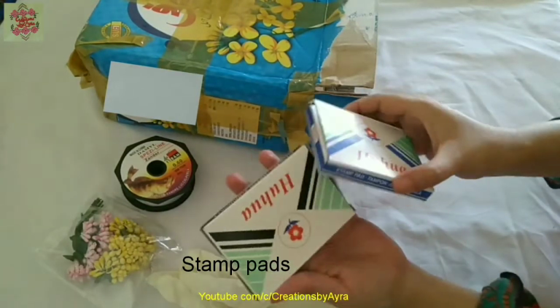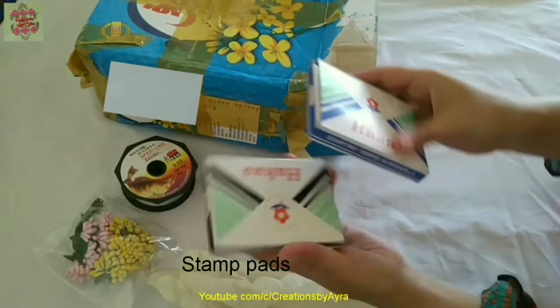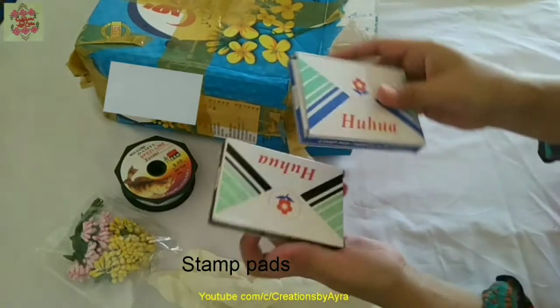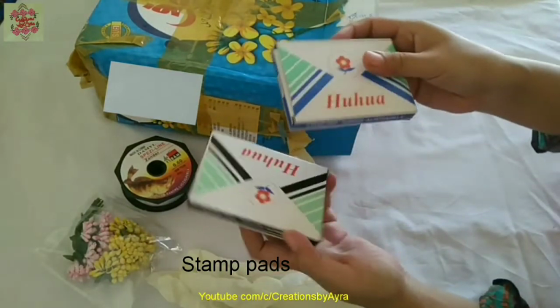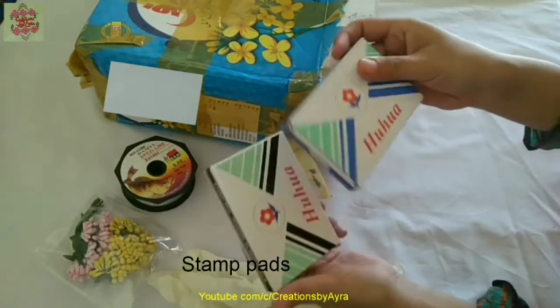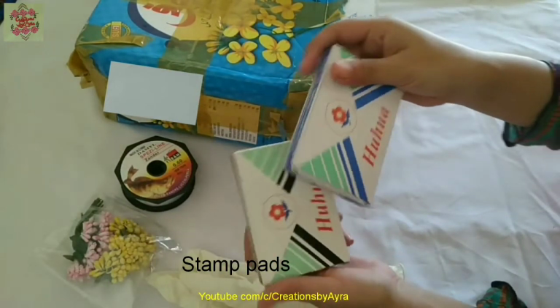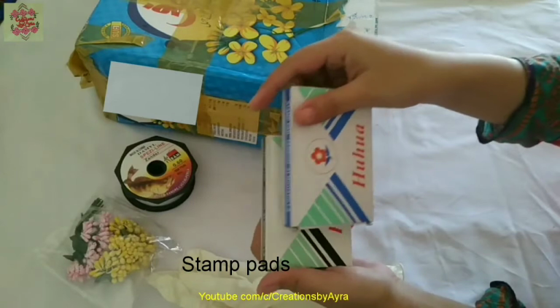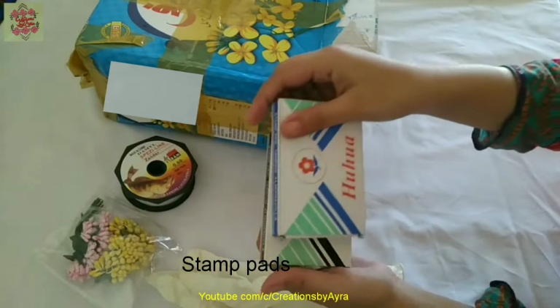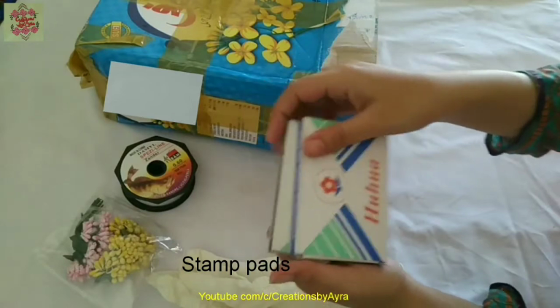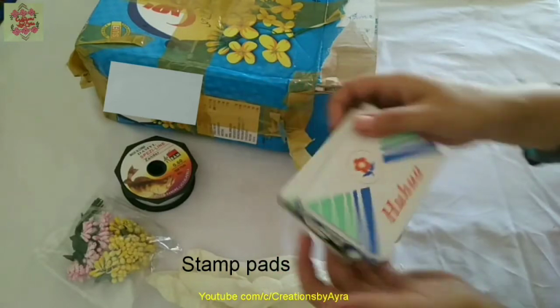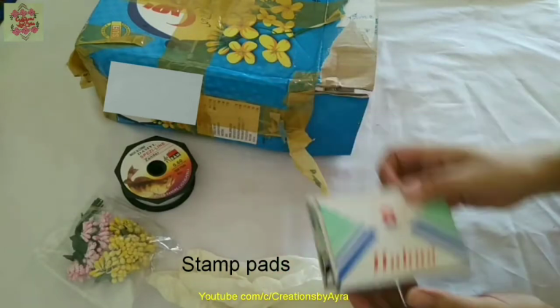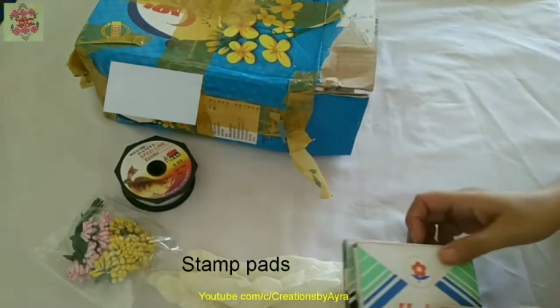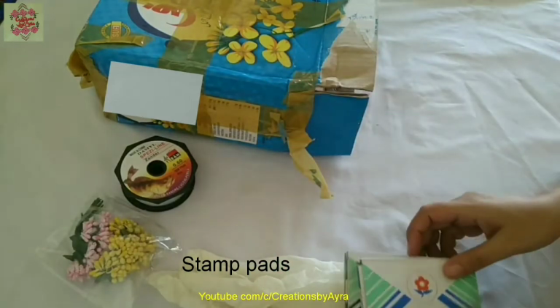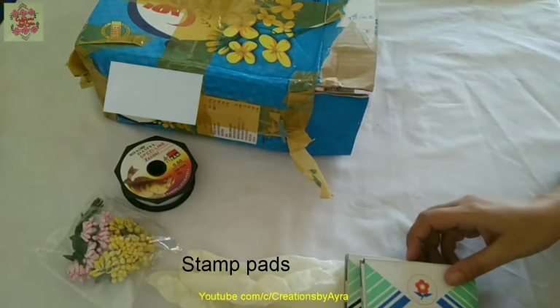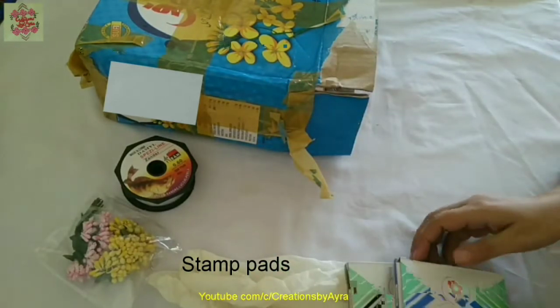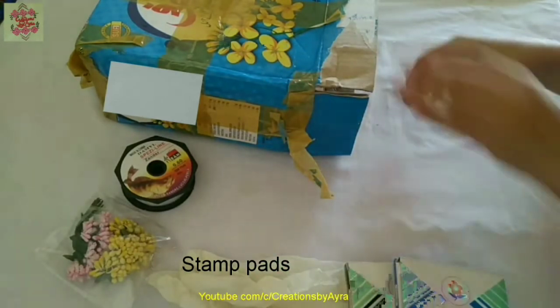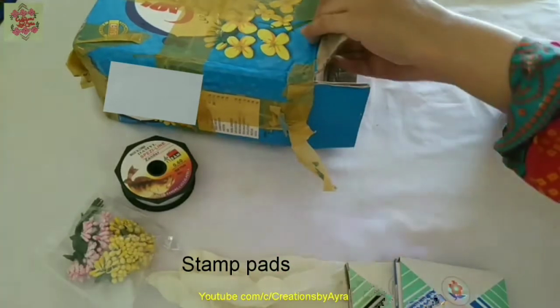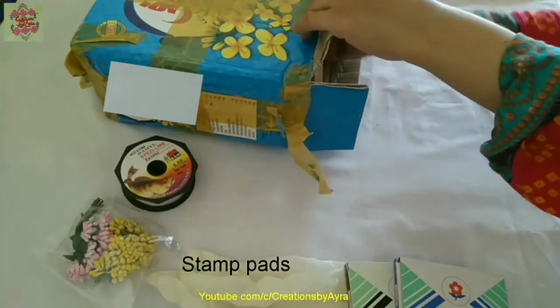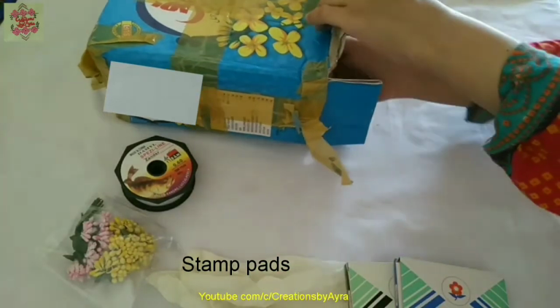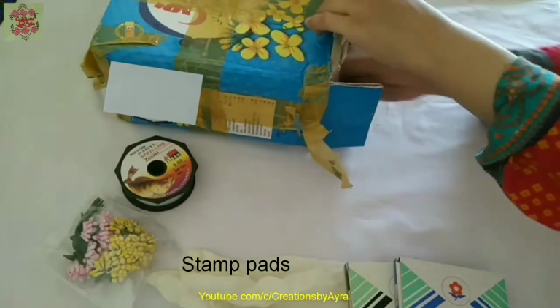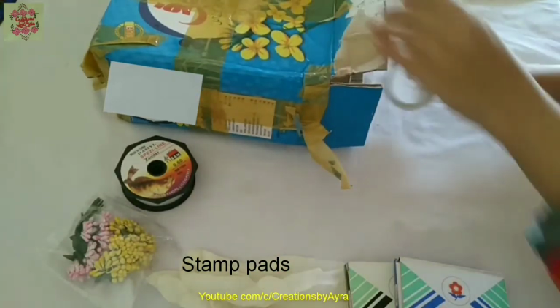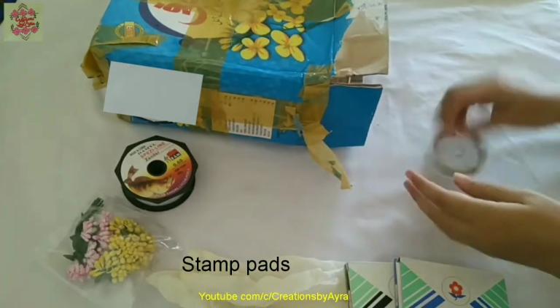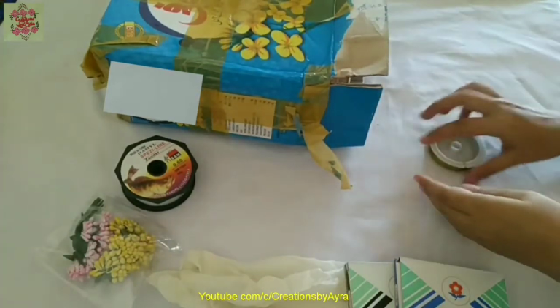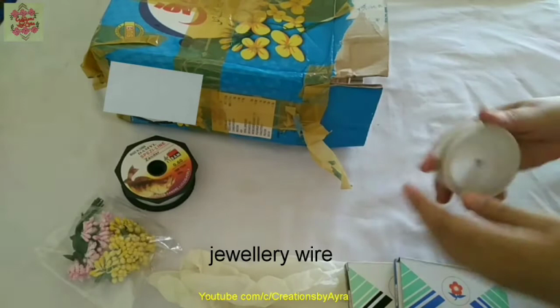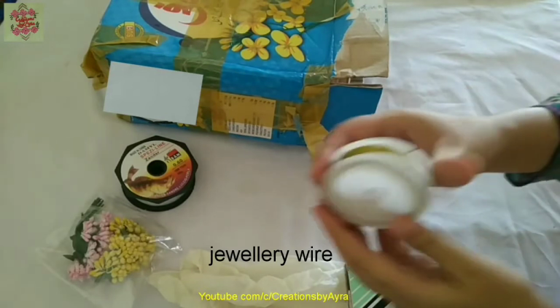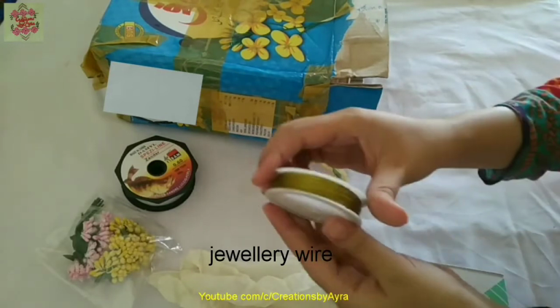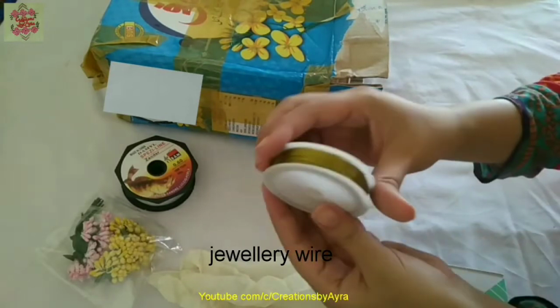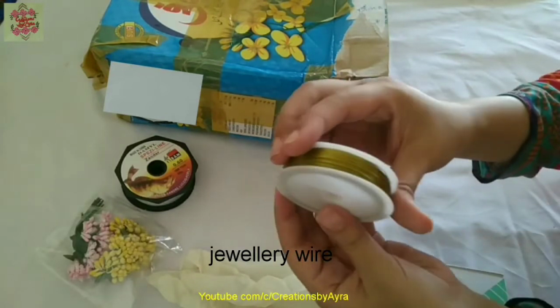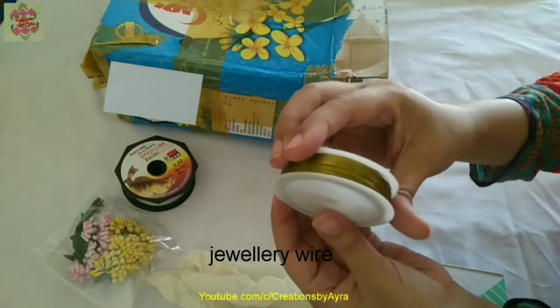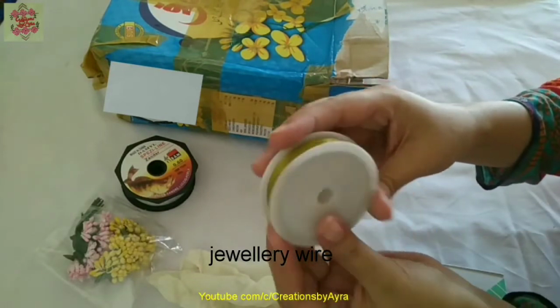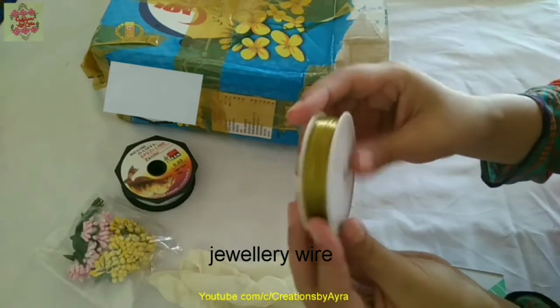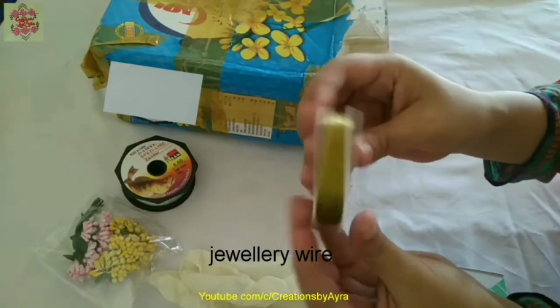Then there are stamp pads, which are used for stamping, and there is also jewelry wire.